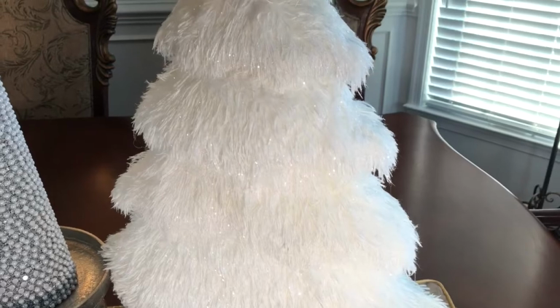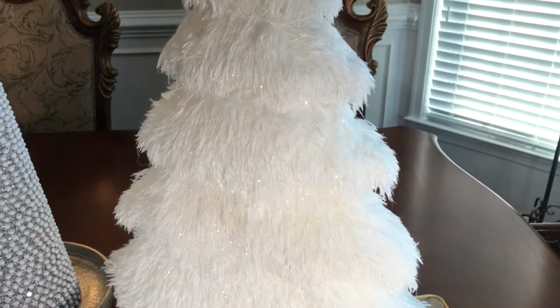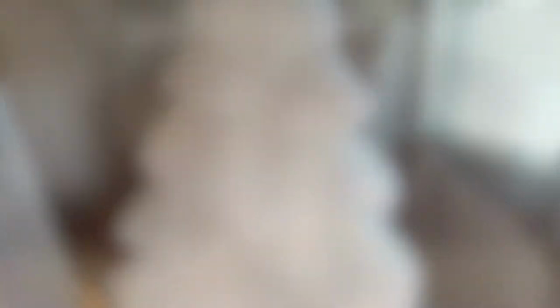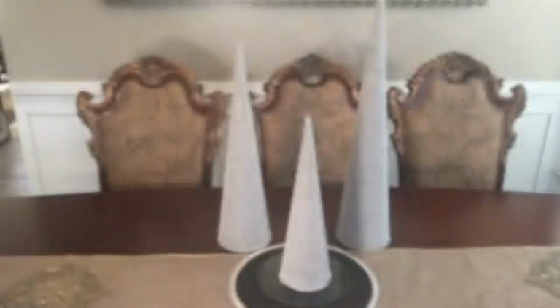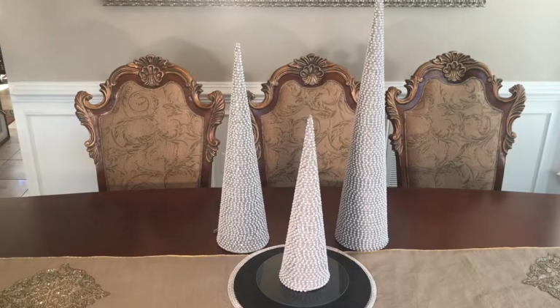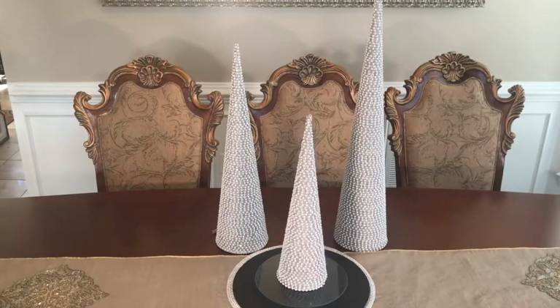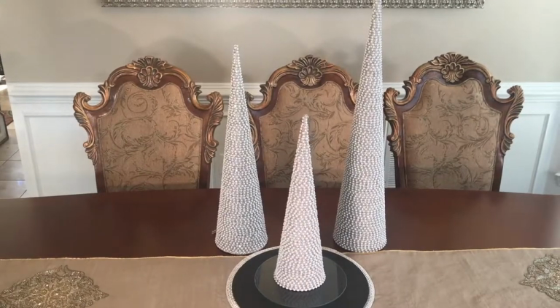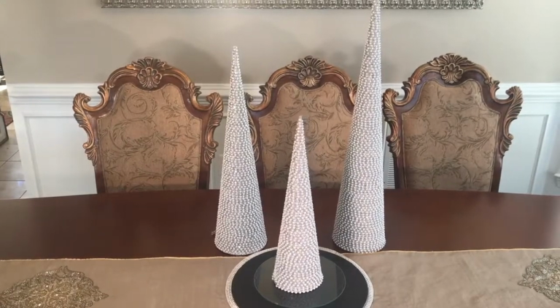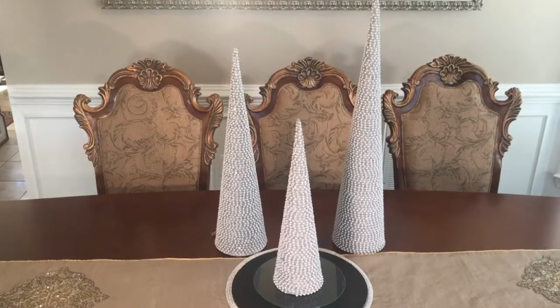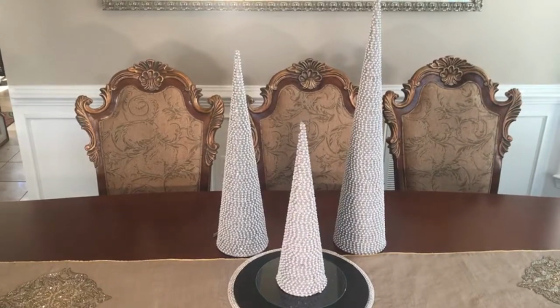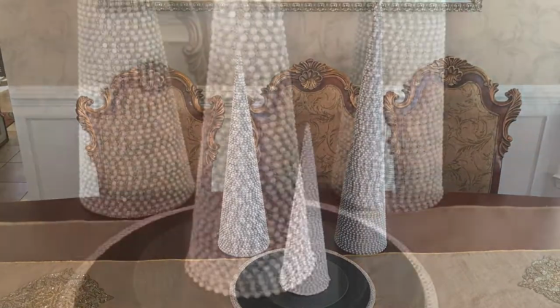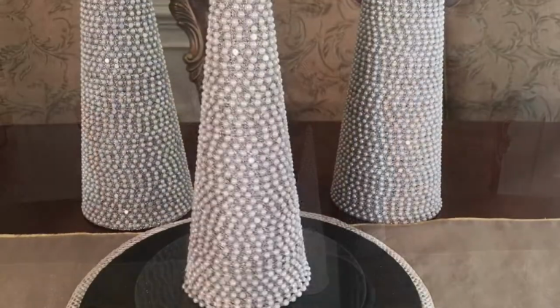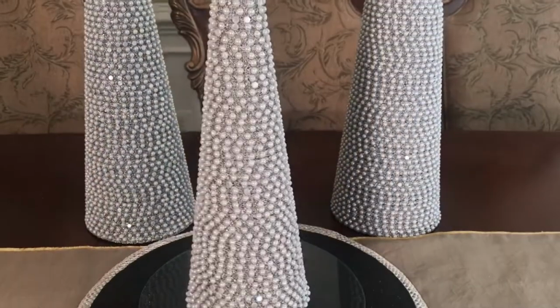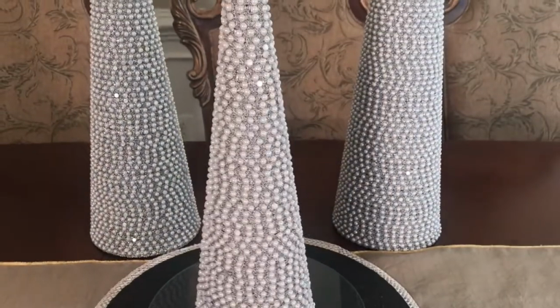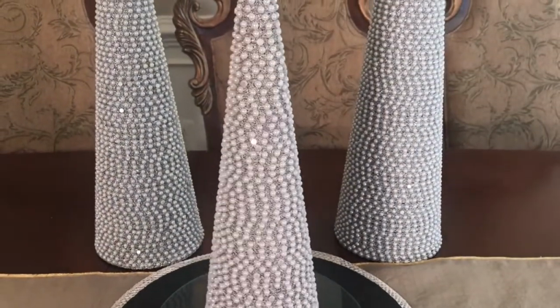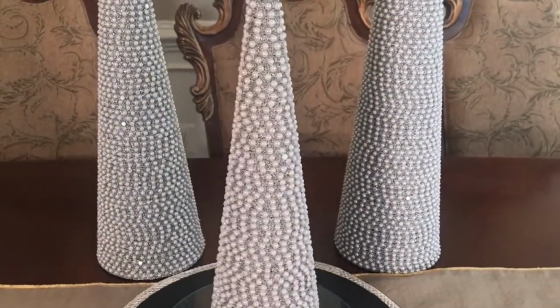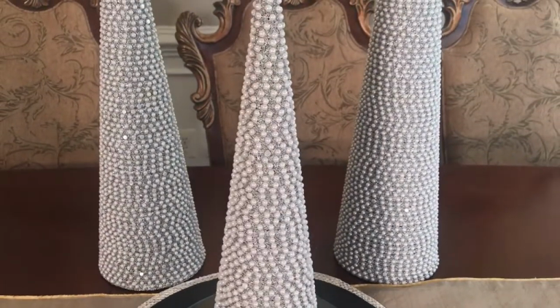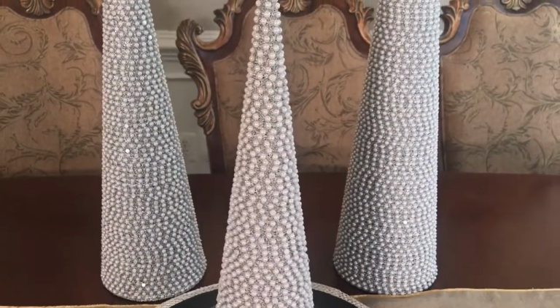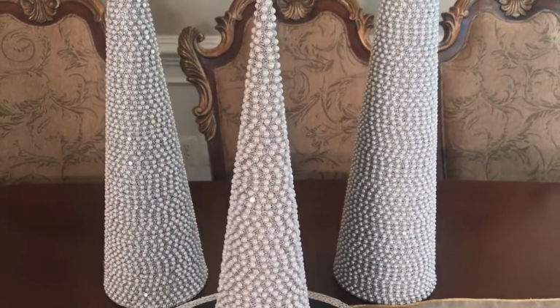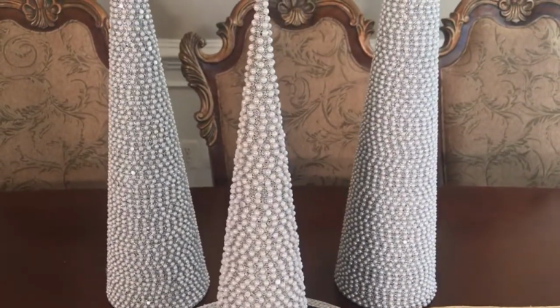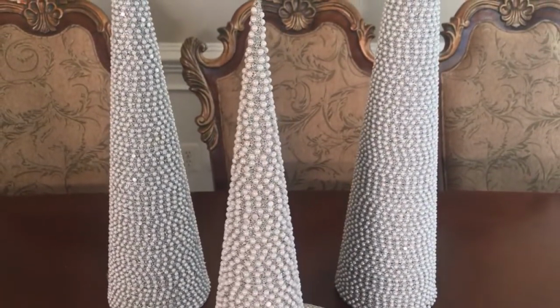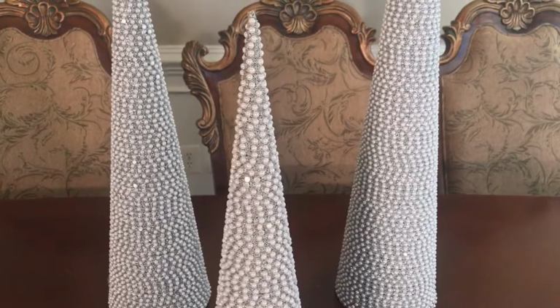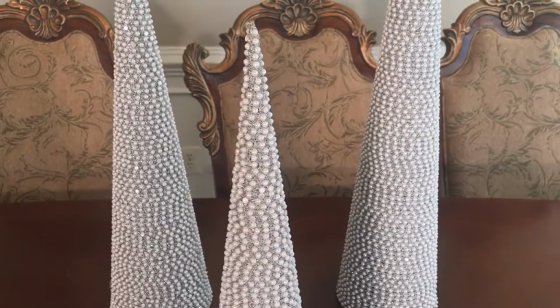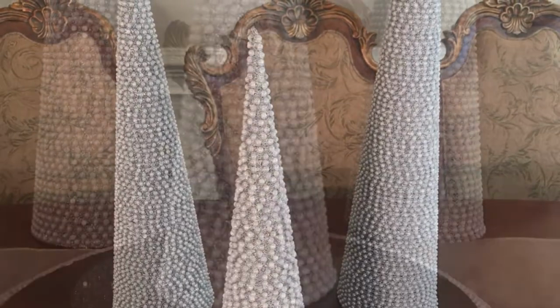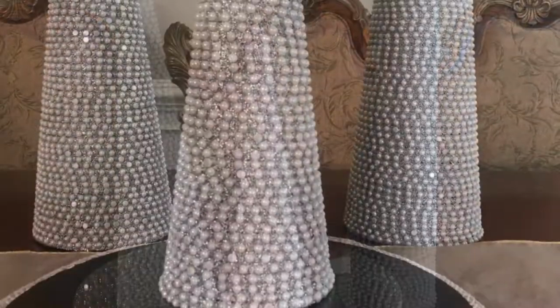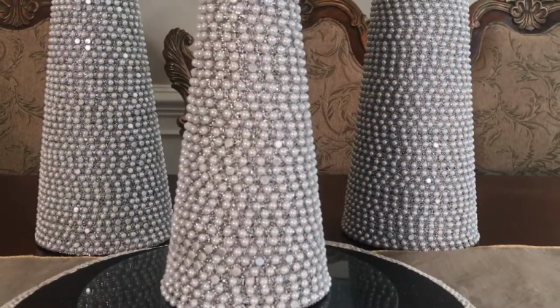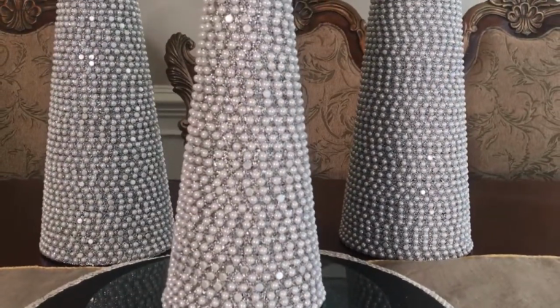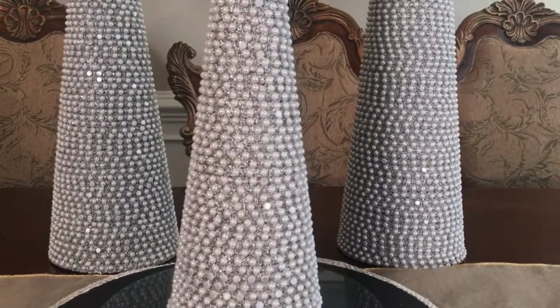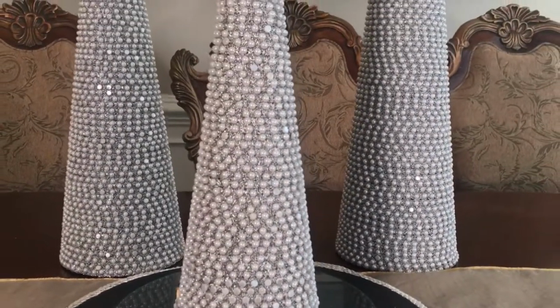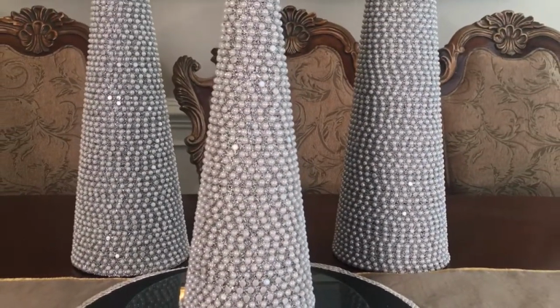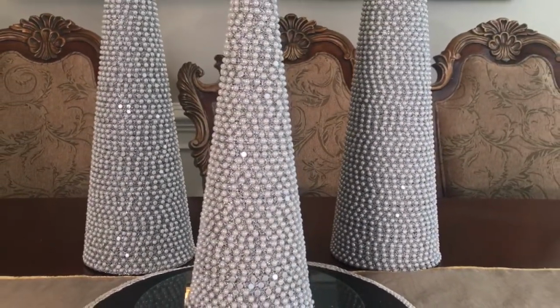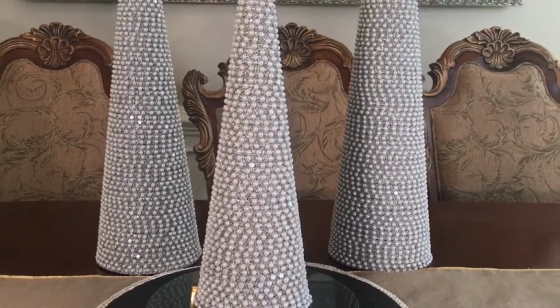The first items in this haul are these beautiful Christmas trees. They are silver and white with beautiful beaded detail. The small tree is $9.99, the medium tree is $14.99, and the large tree is $18.99.